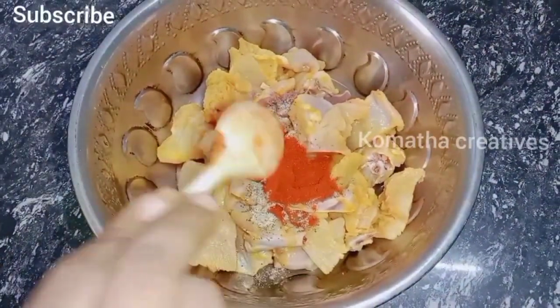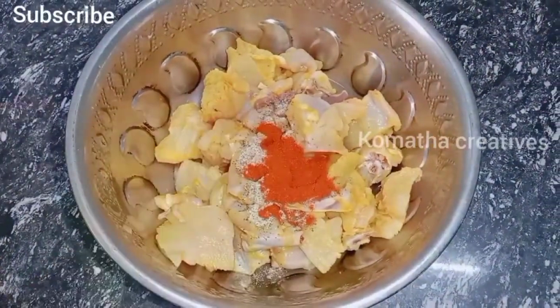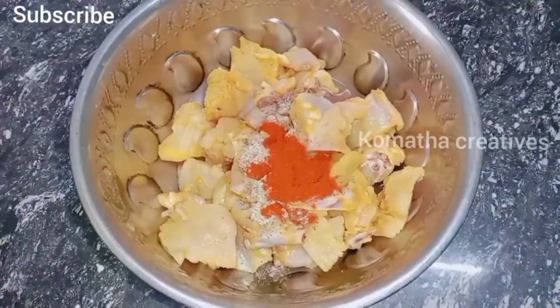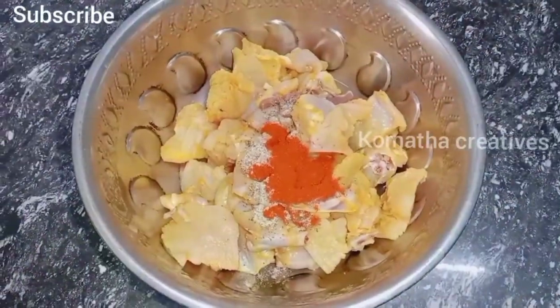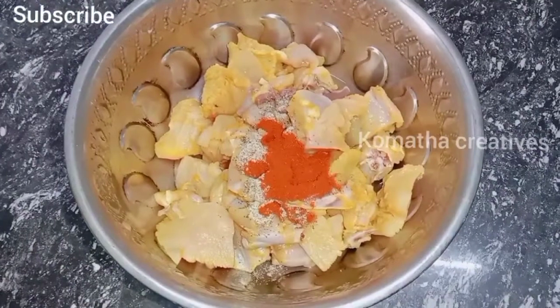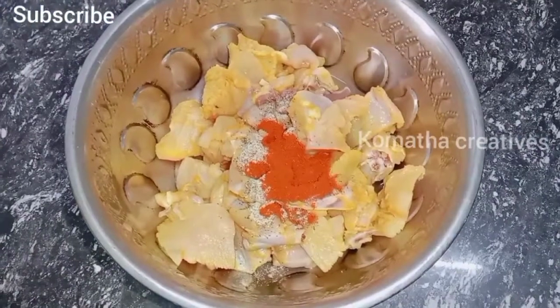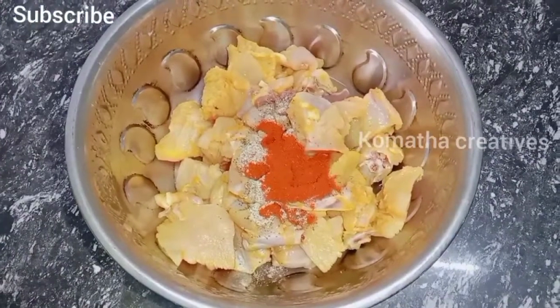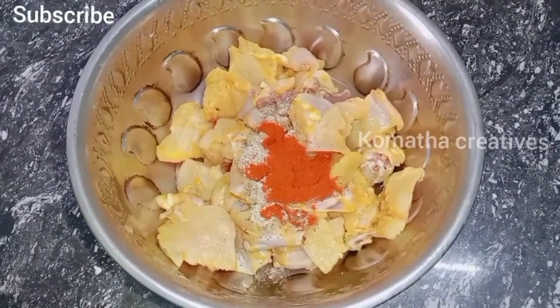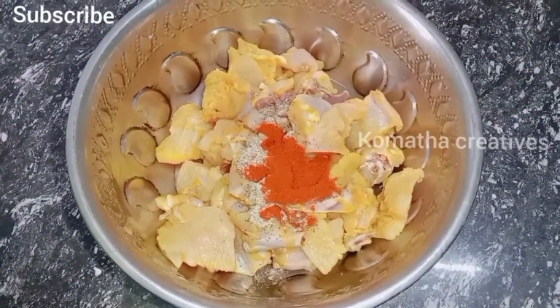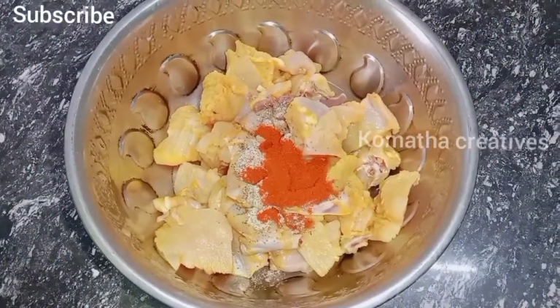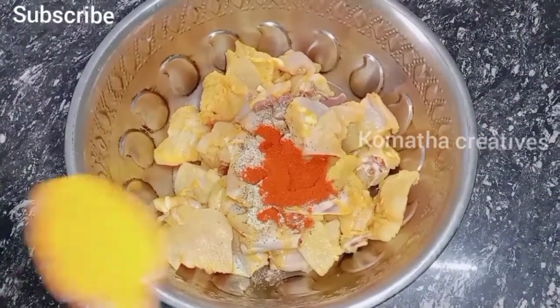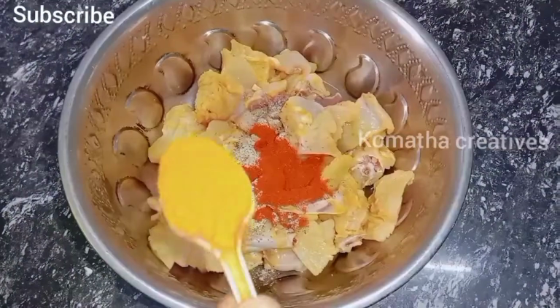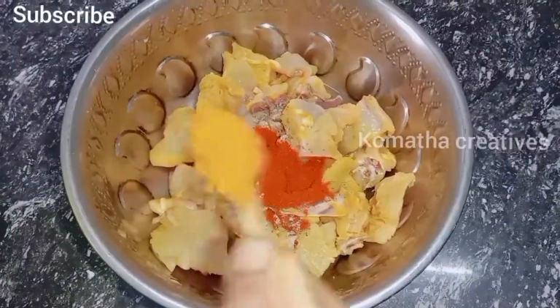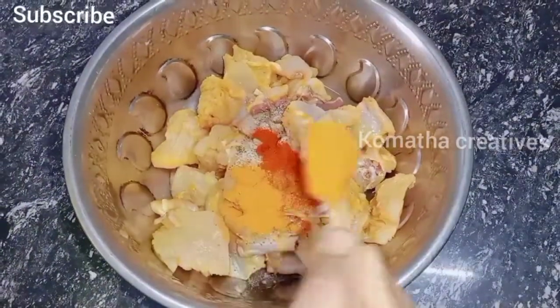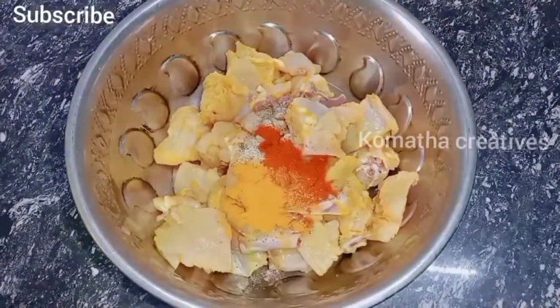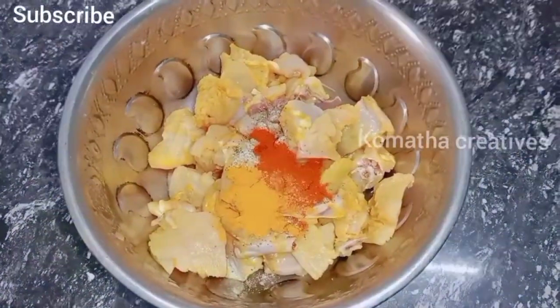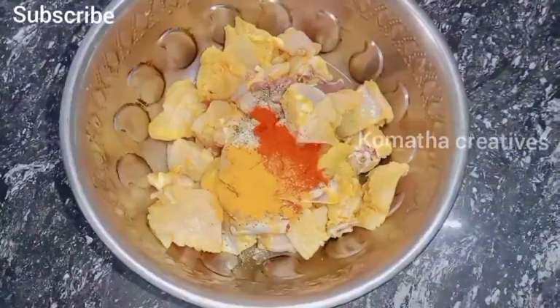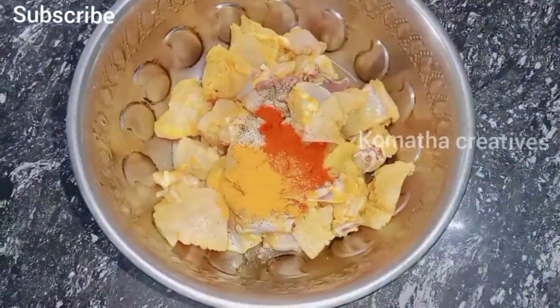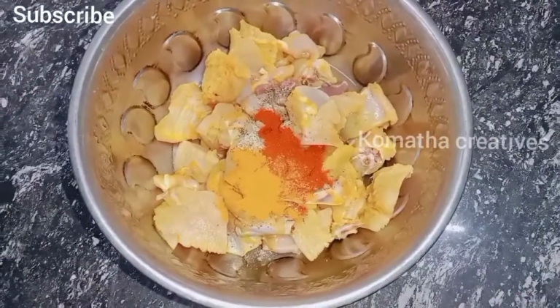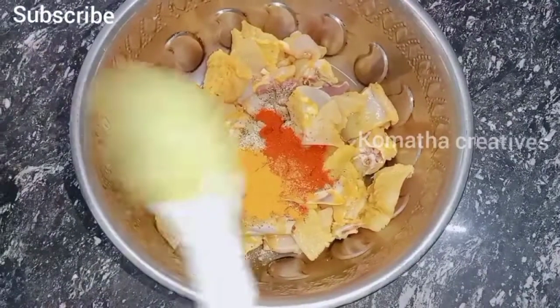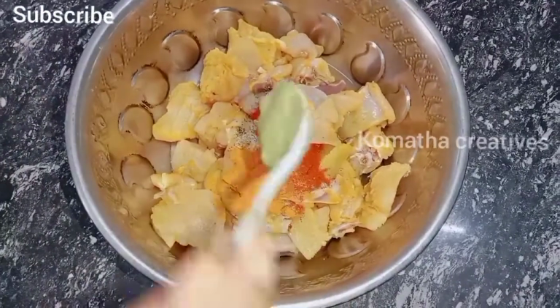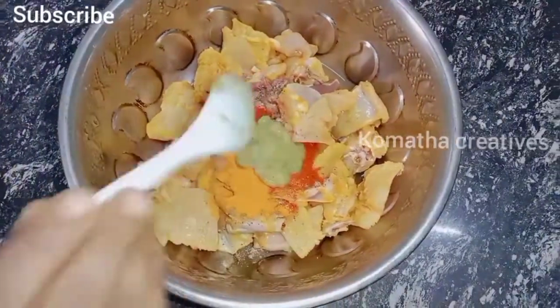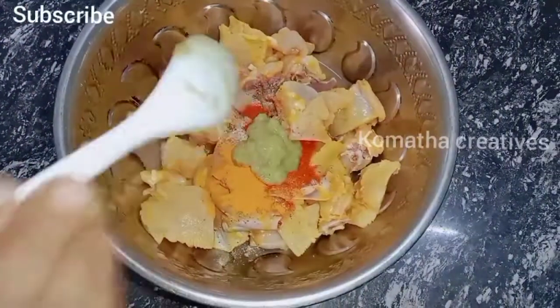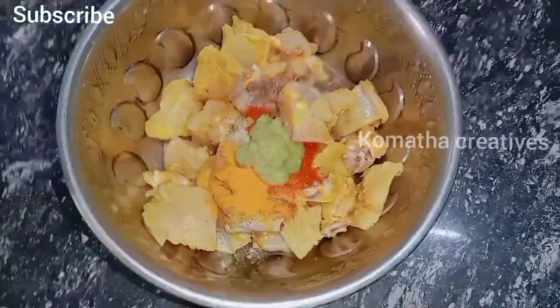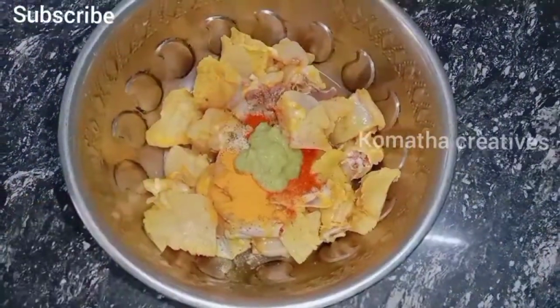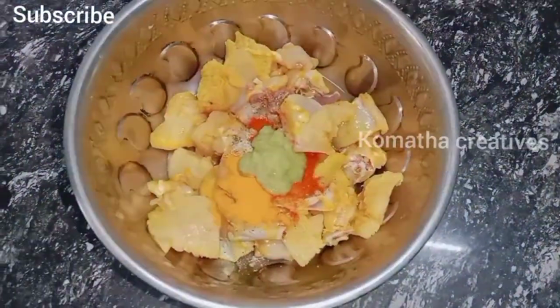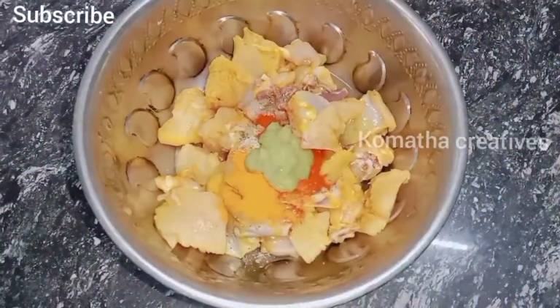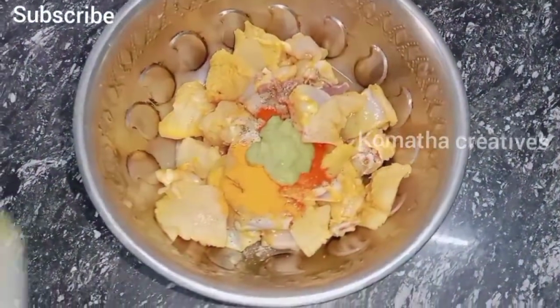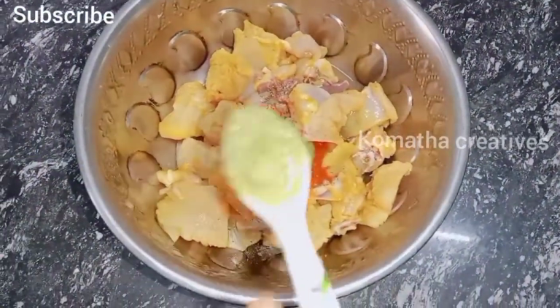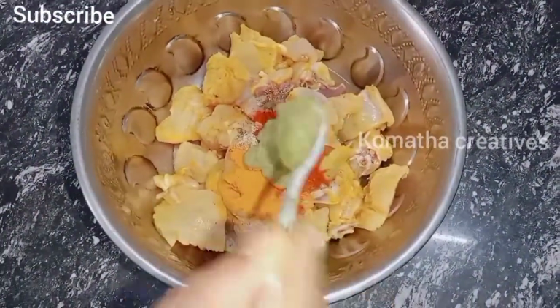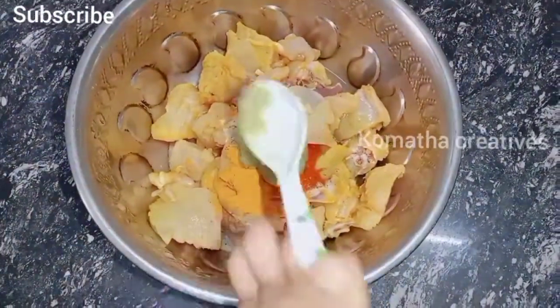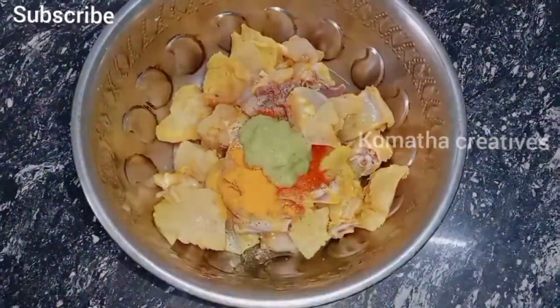Add 1 spoon of masala. Add 1 spoon of ginger garlic. Add 1 cup of ginger garlic paste and mix well.